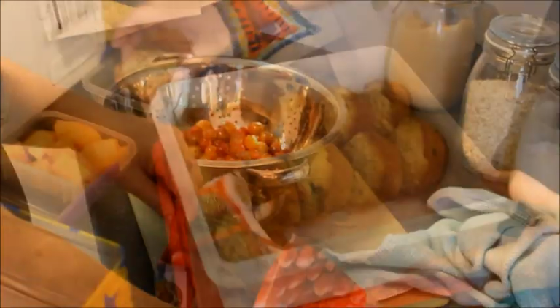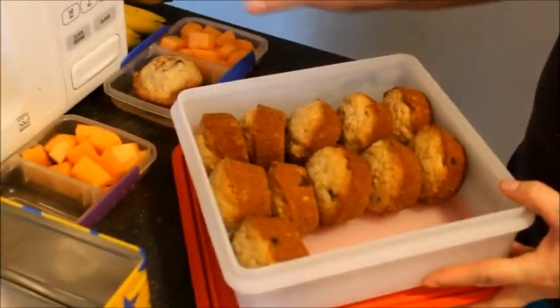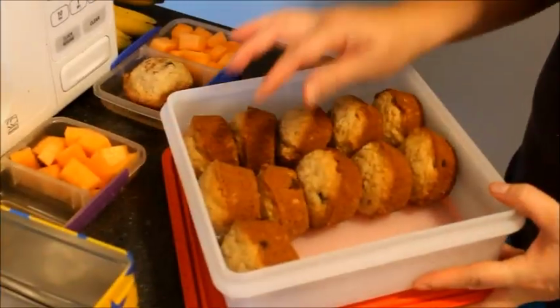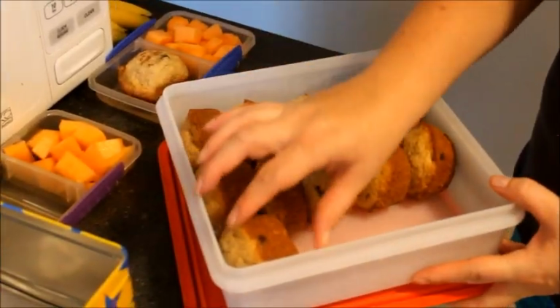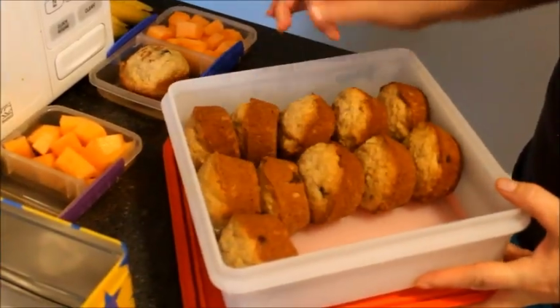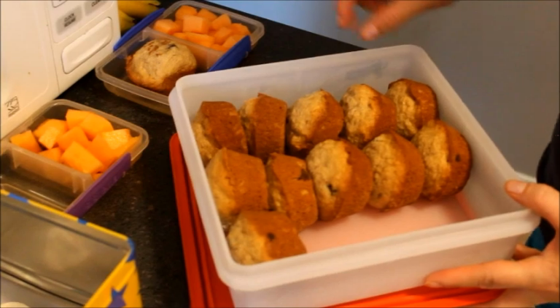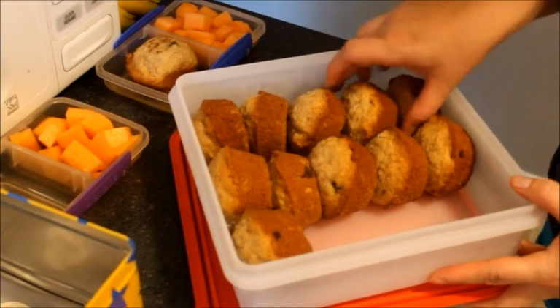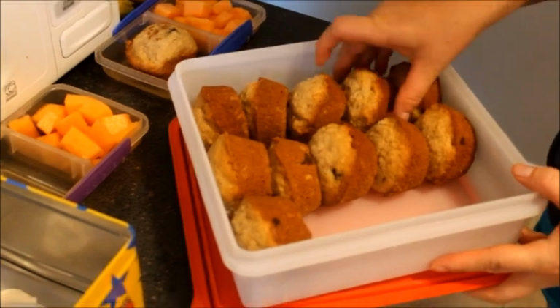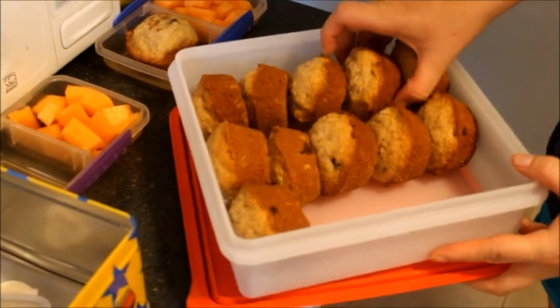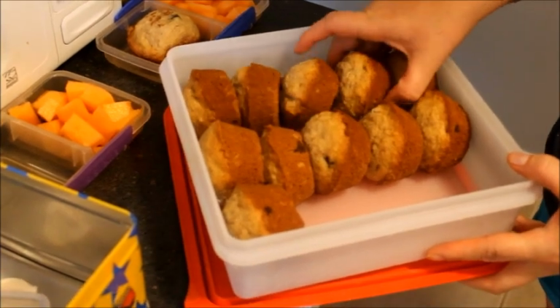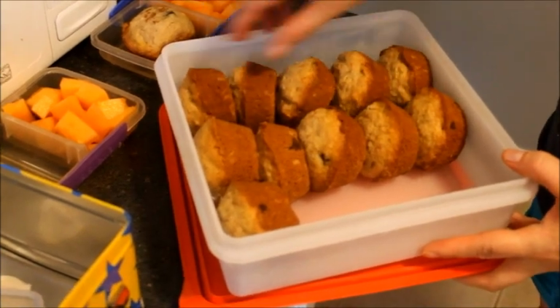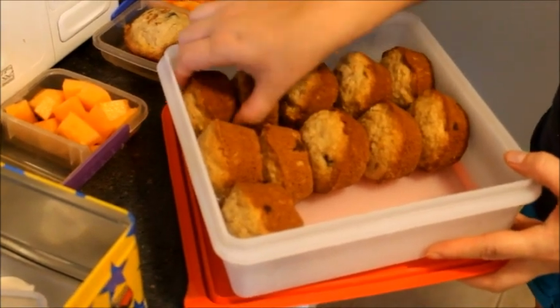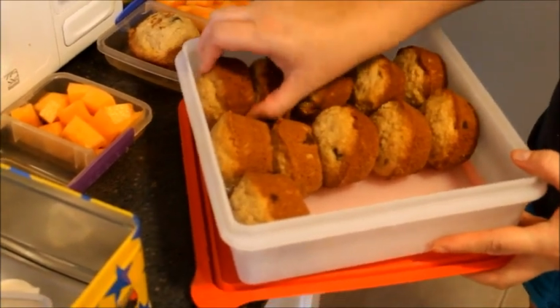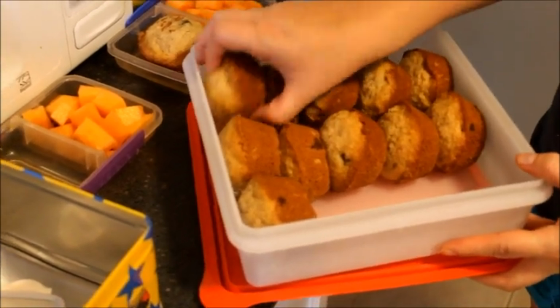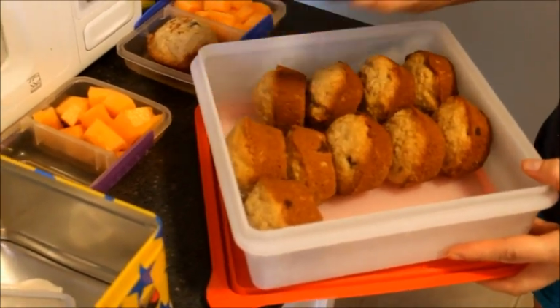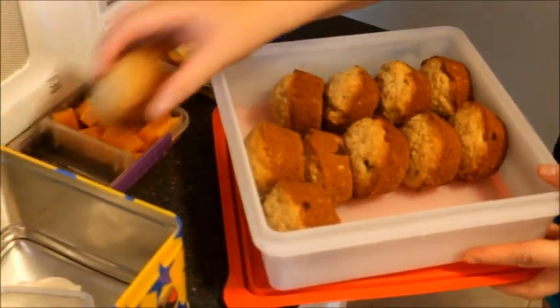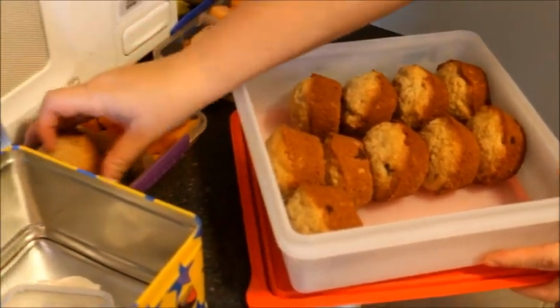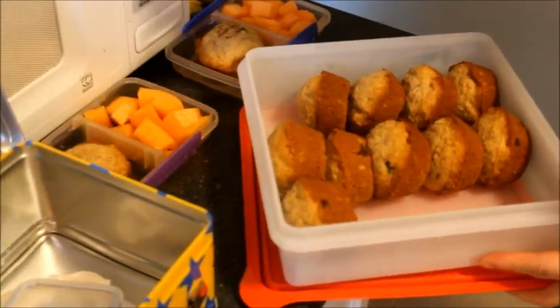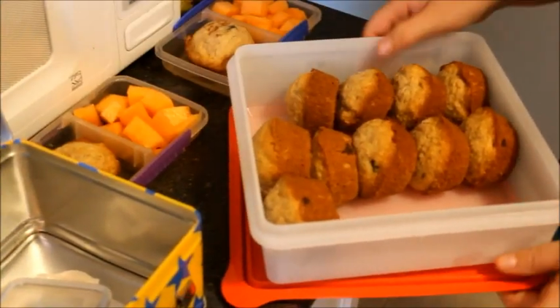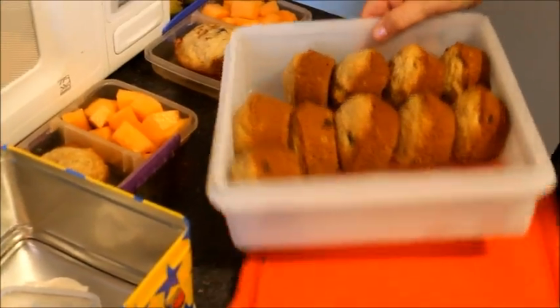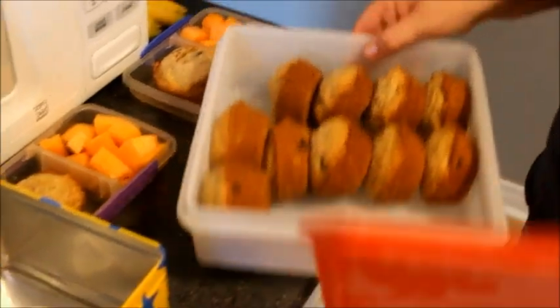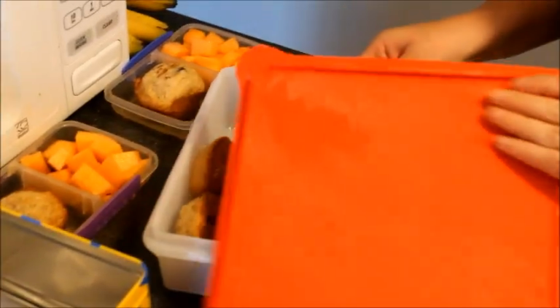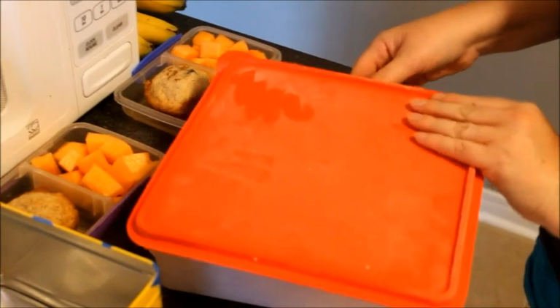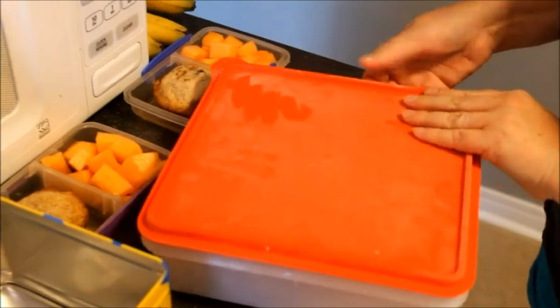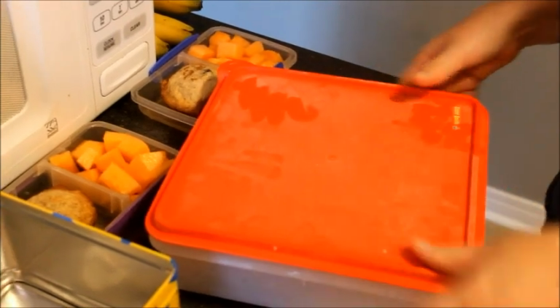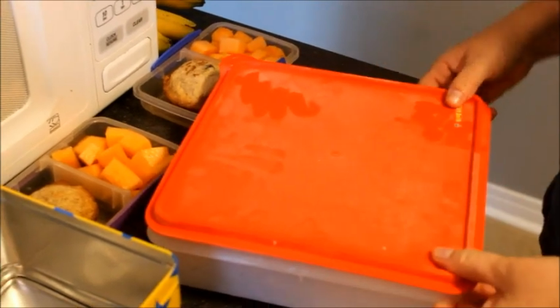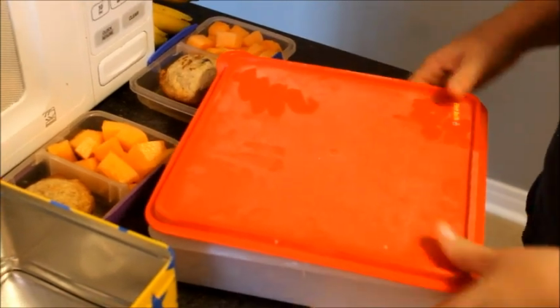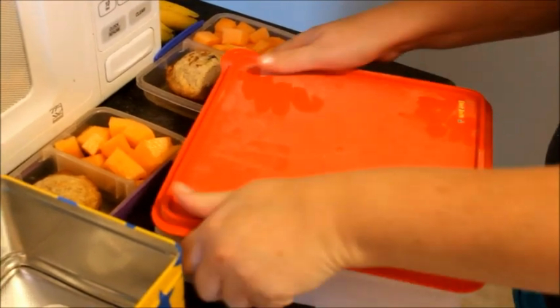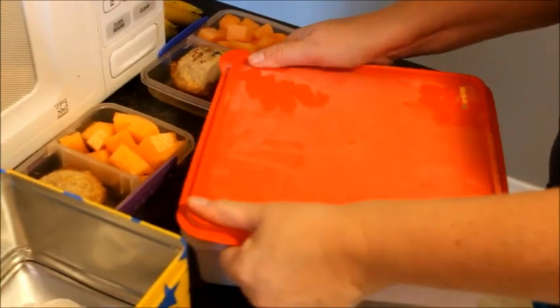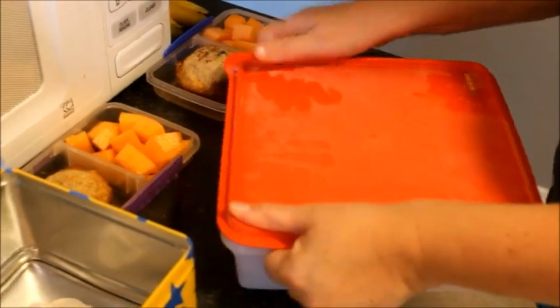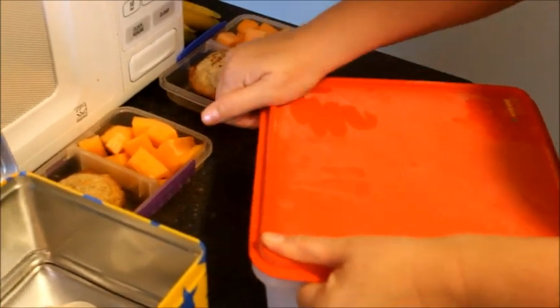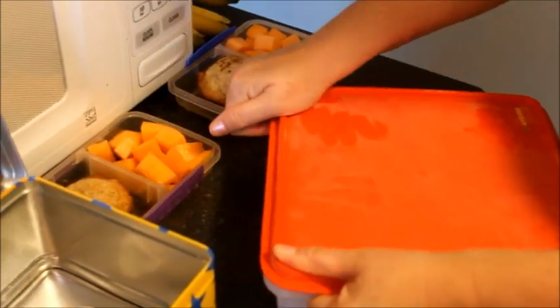The week before school started, I baked a ton of muffins and then I froze them. You can just pull out one every day and put it in their lunch.